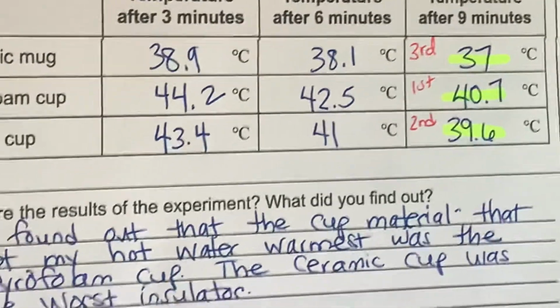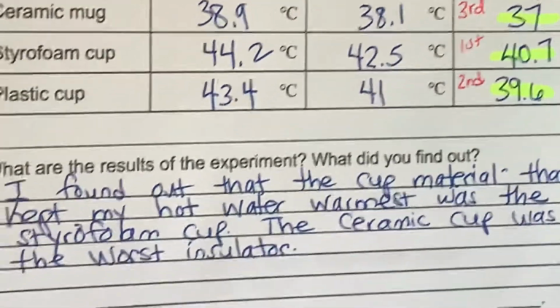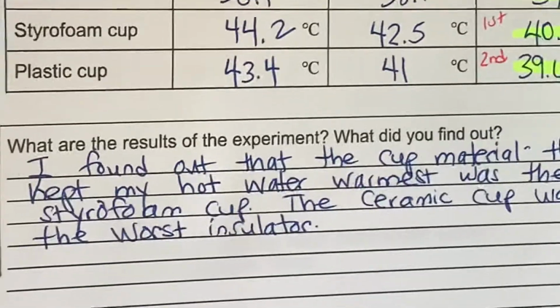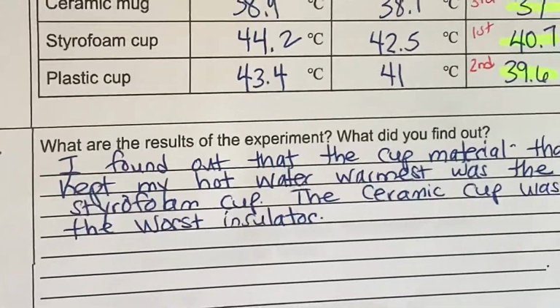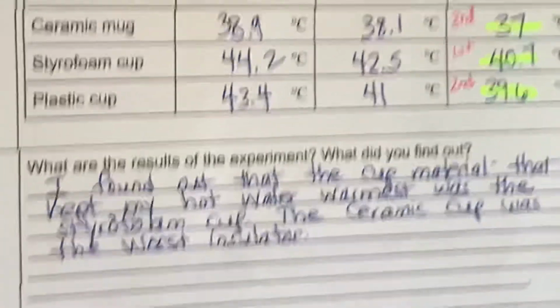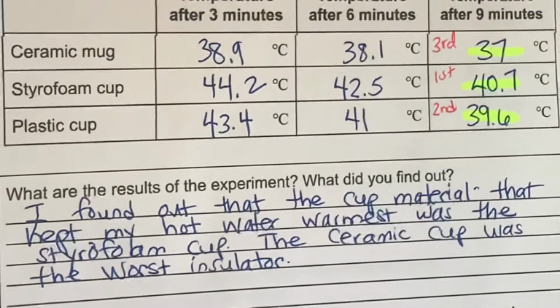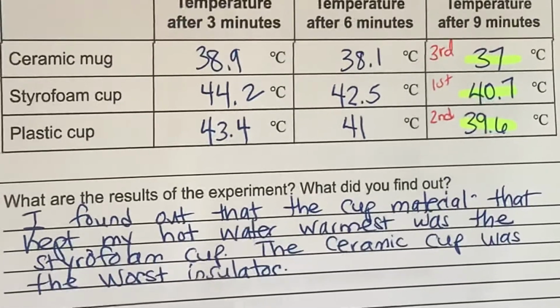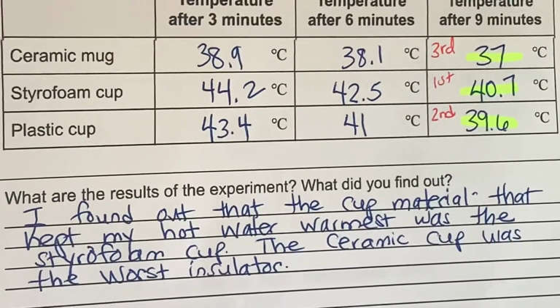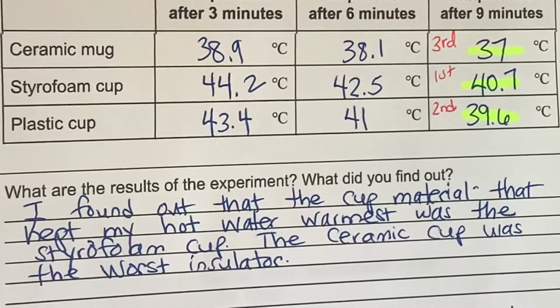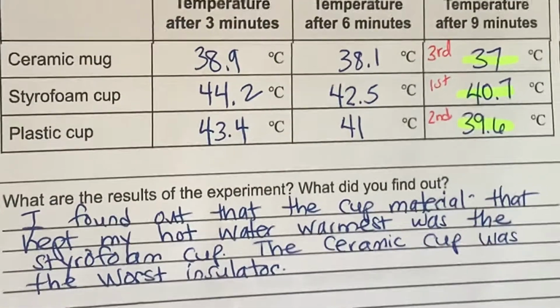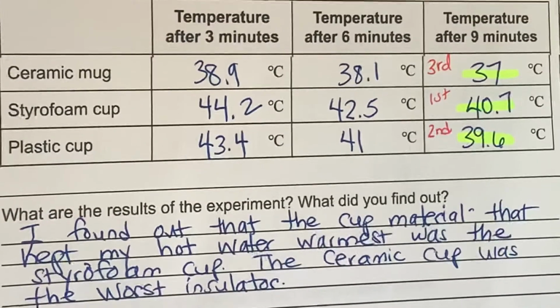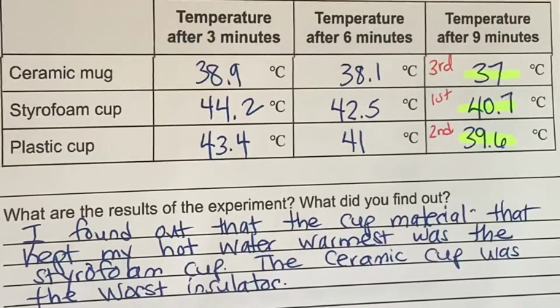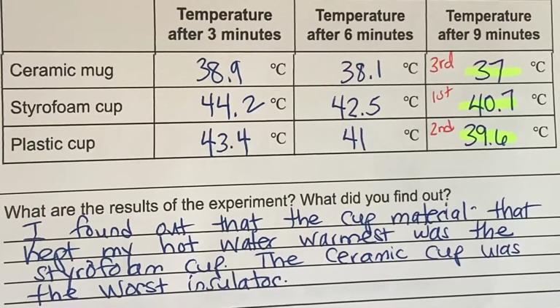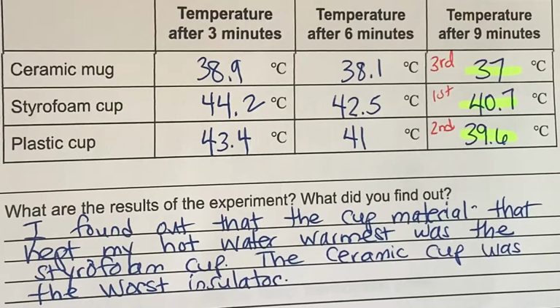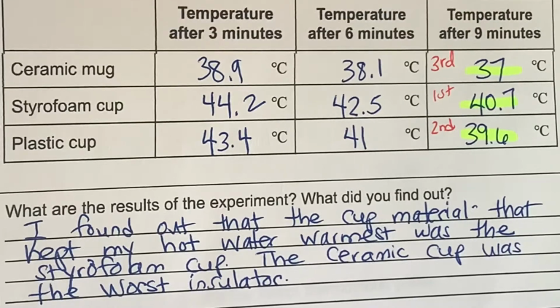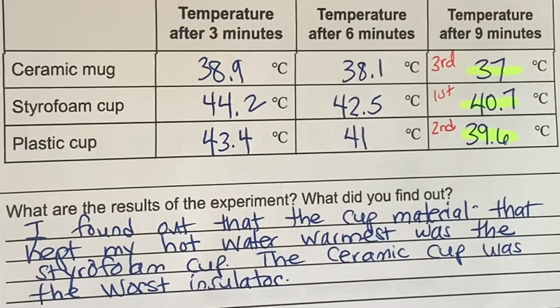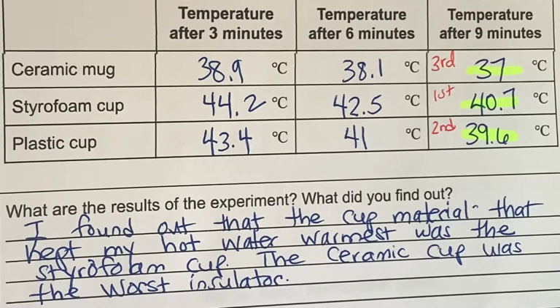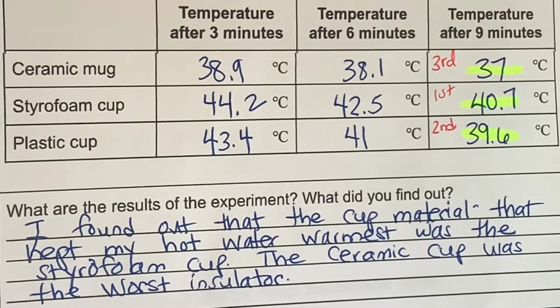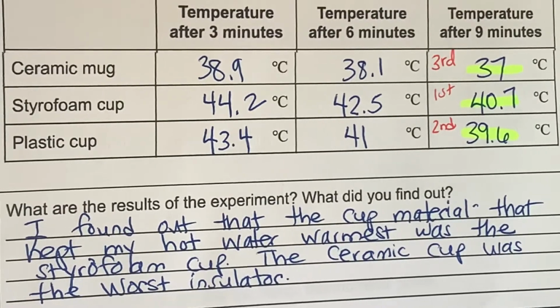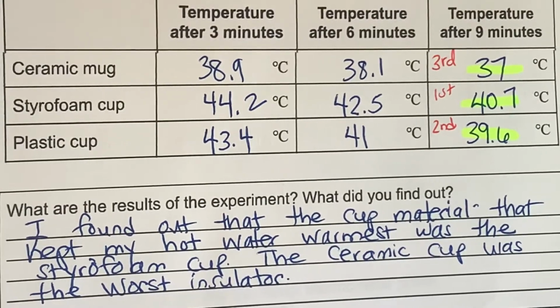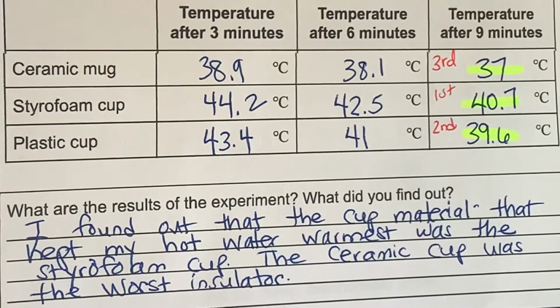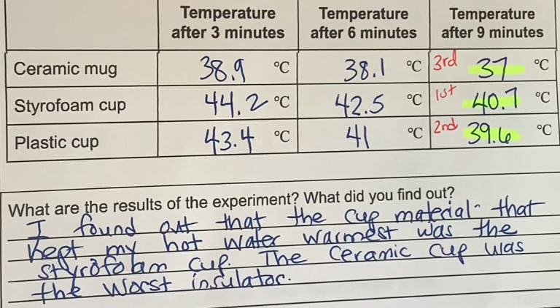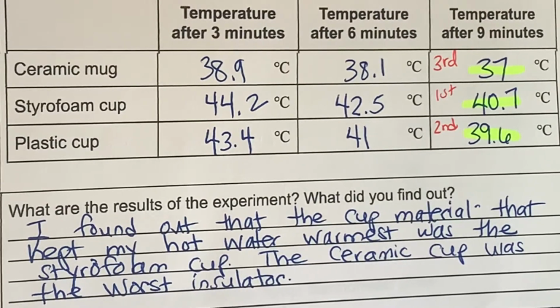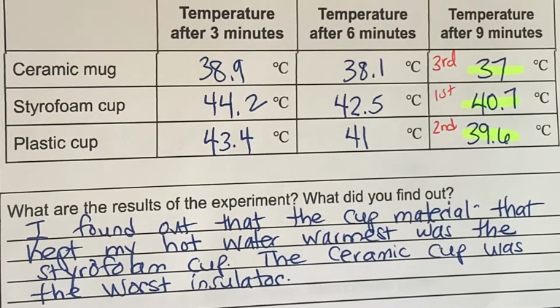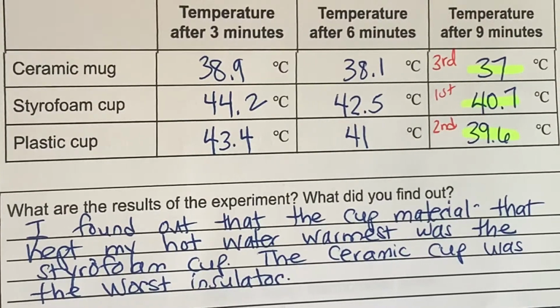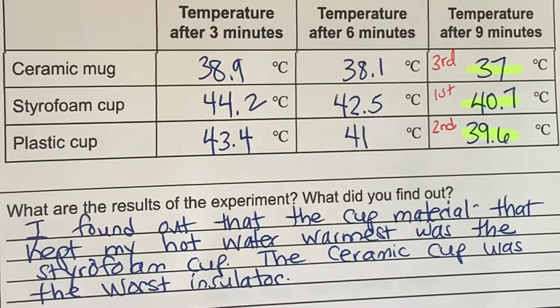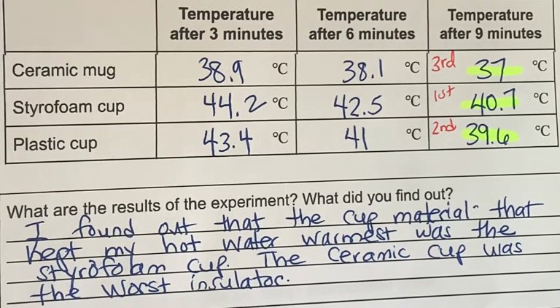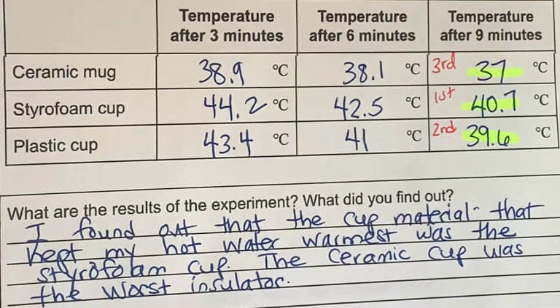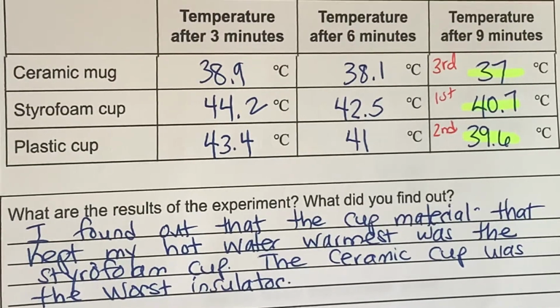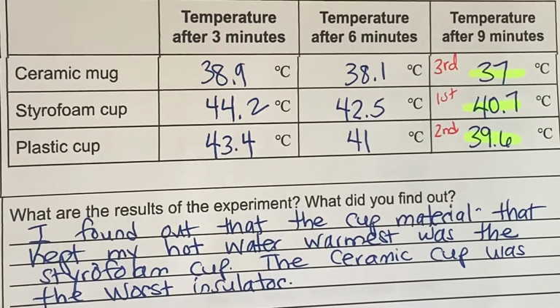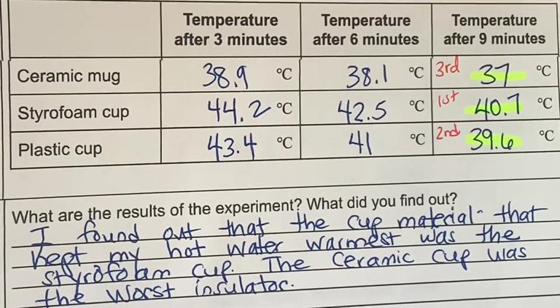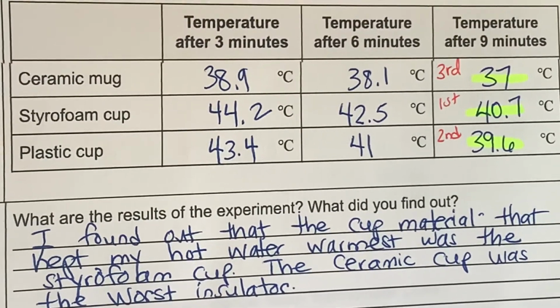The CAMI report asks: what are the results of the experiment? What did you find out? I found out that the cup material that kept my hot water warmest was the styrofoam cup. The ceramic cup was the worst insulator.